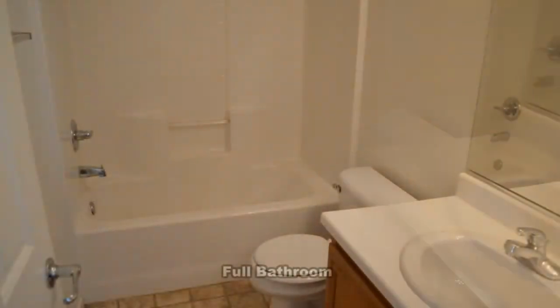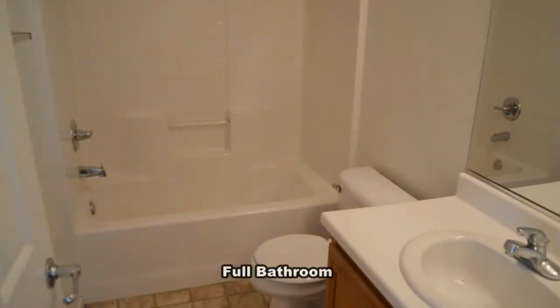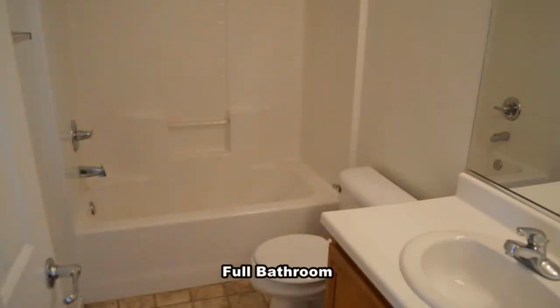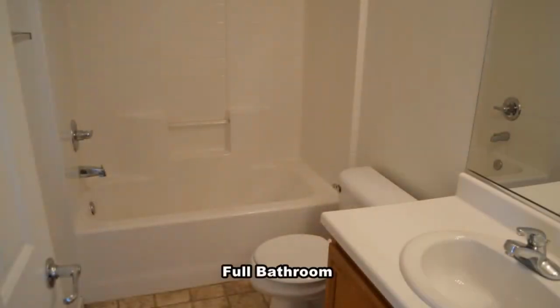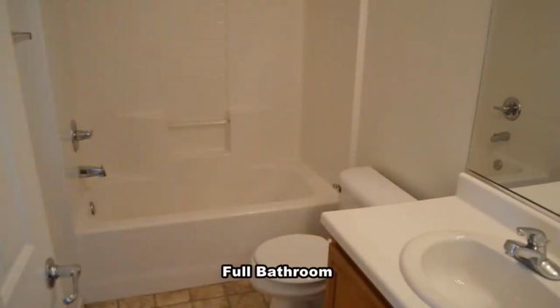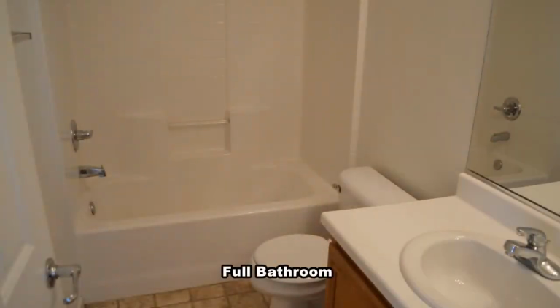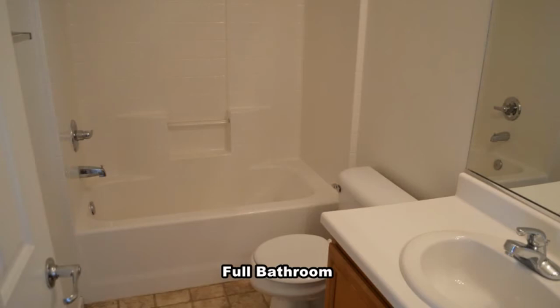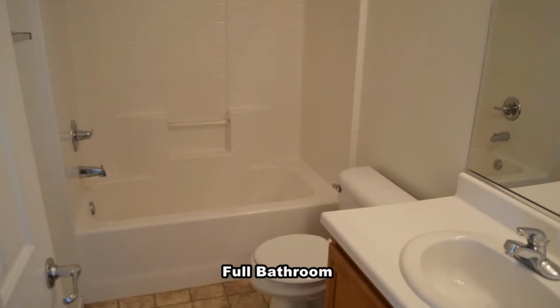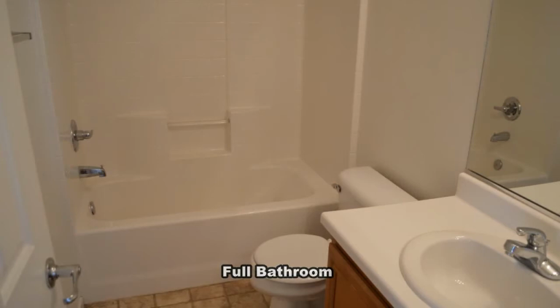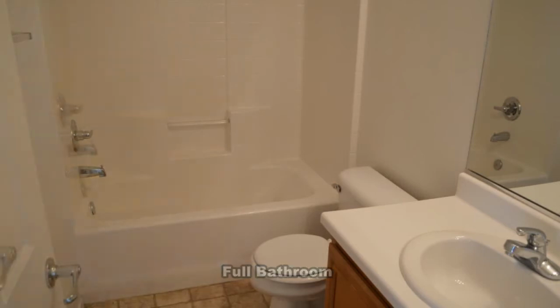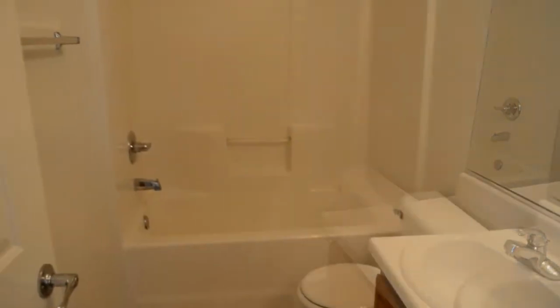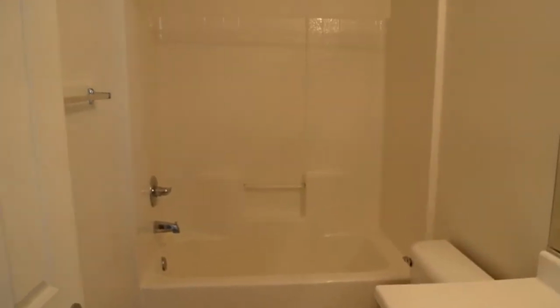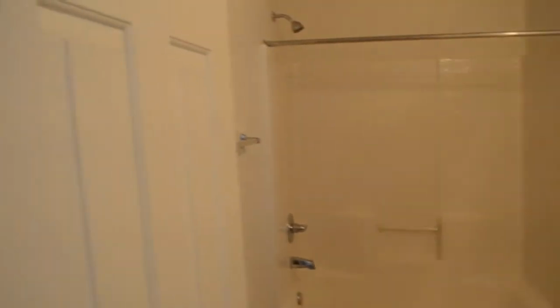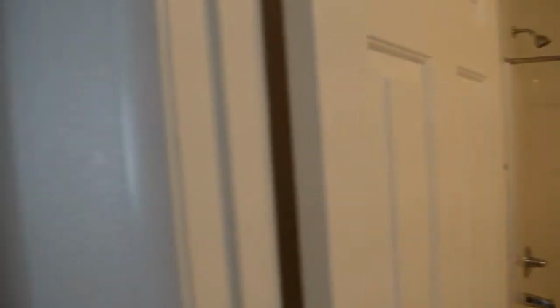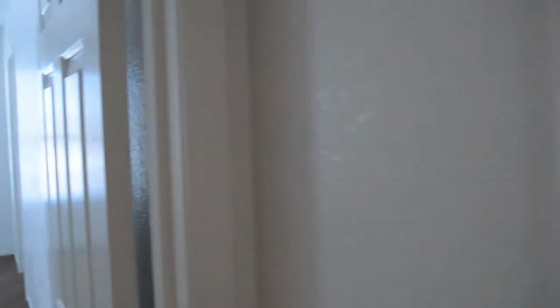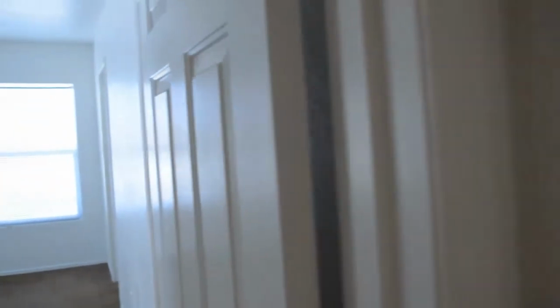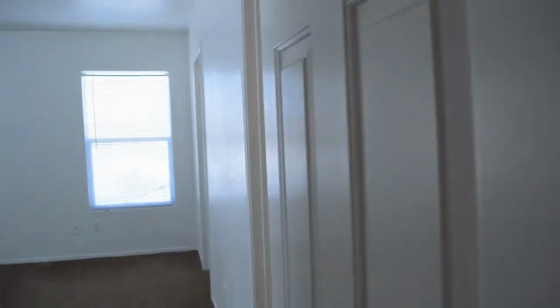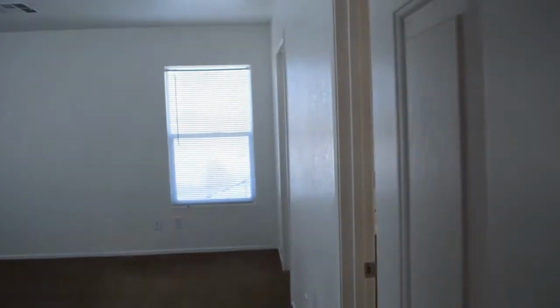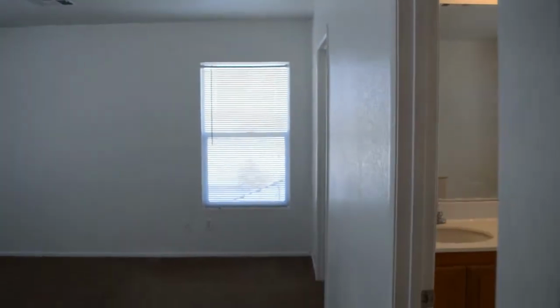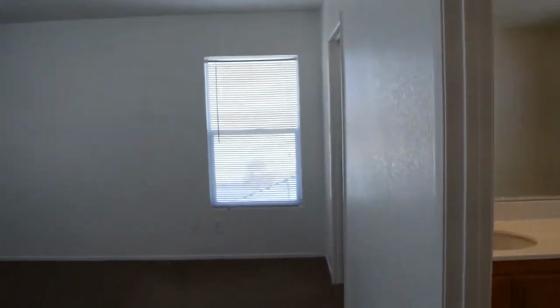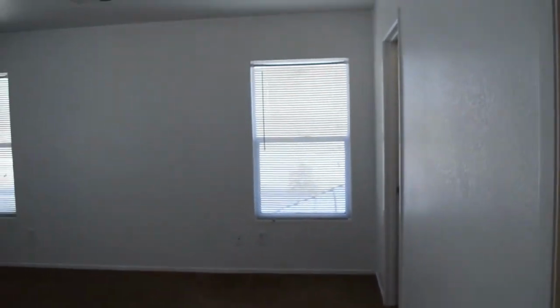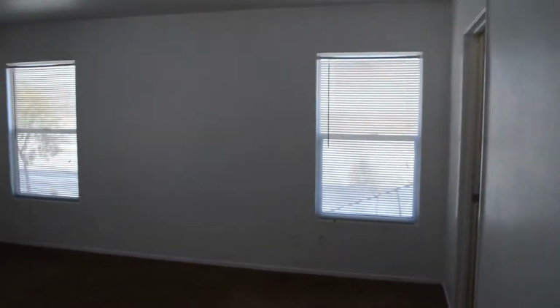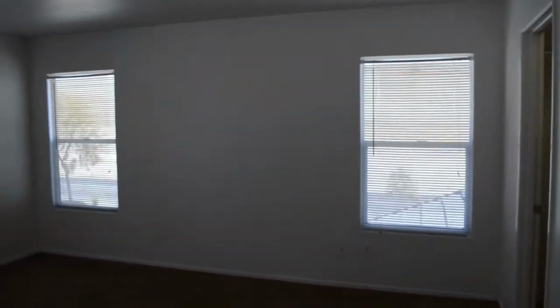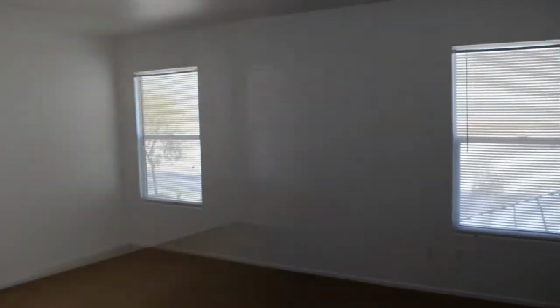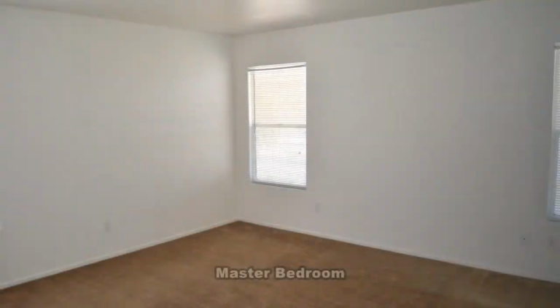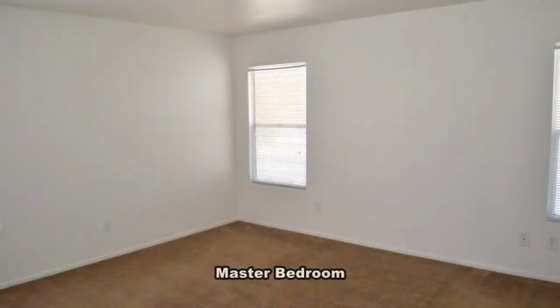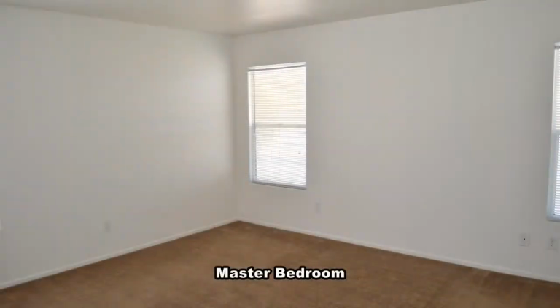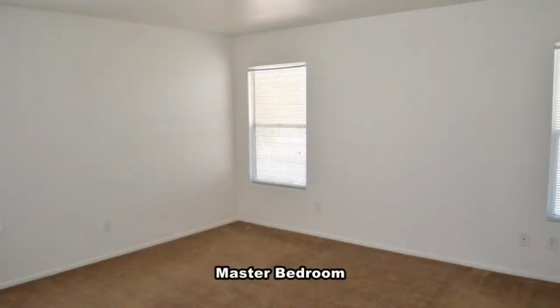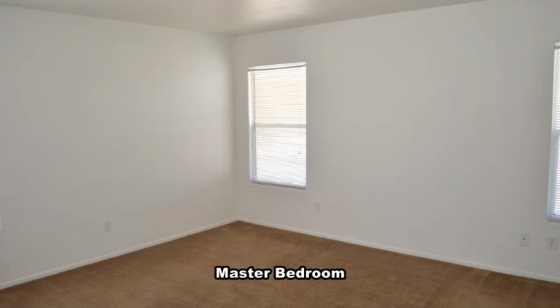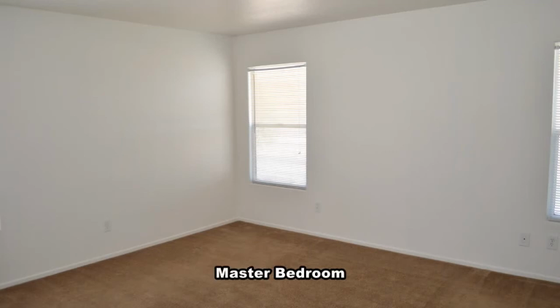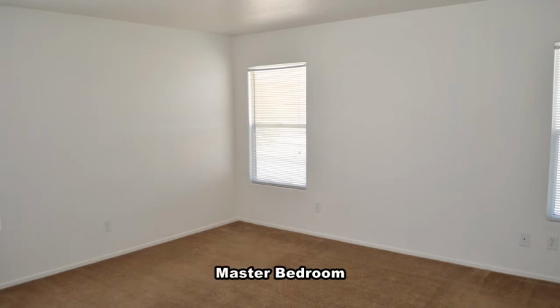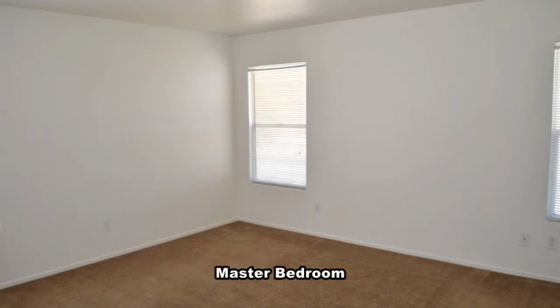The full second bathroom has a one-piece tub shower combo. The master bedroom has plenty of natural light and a walk-in closet.